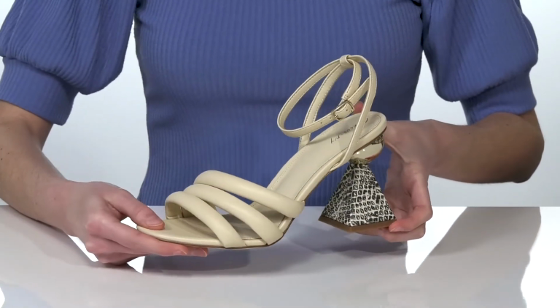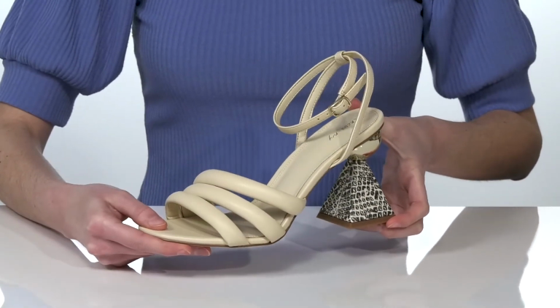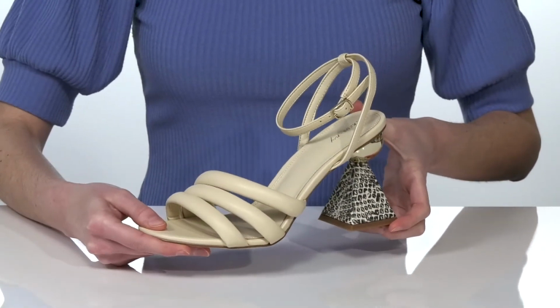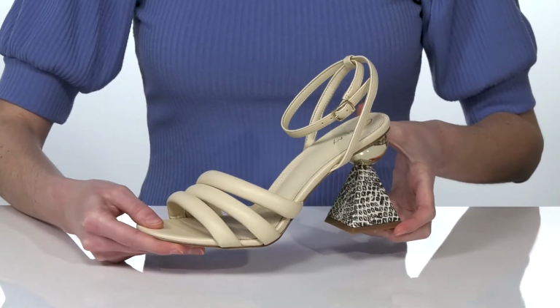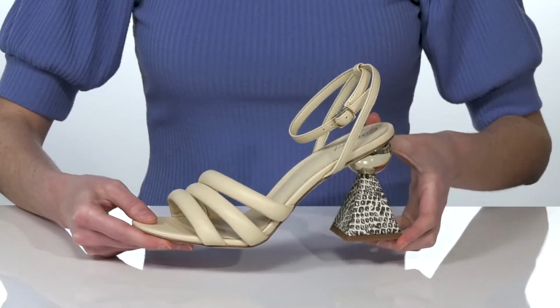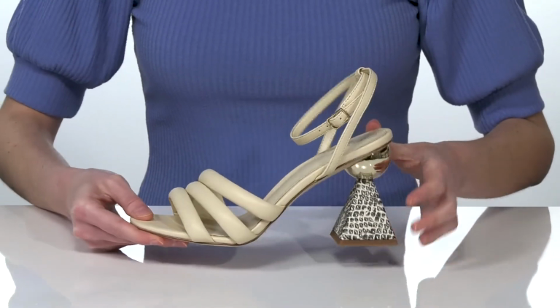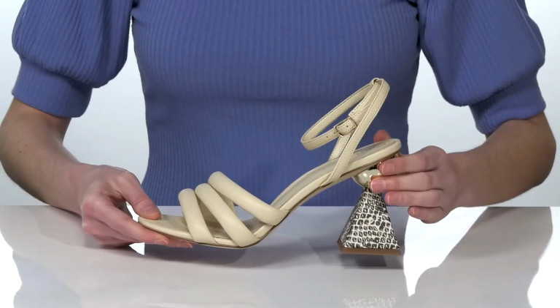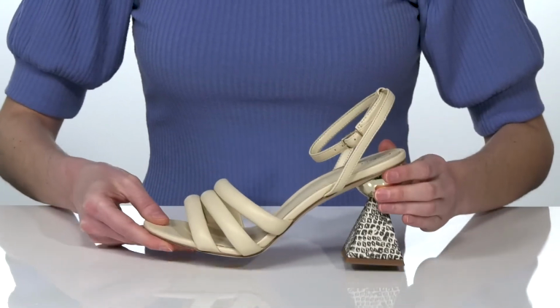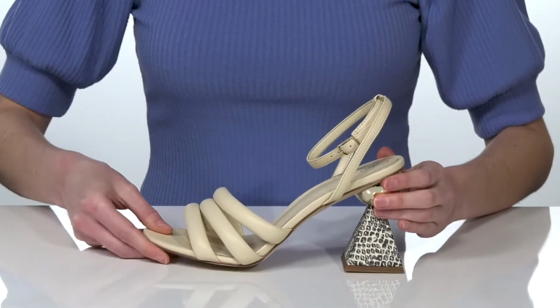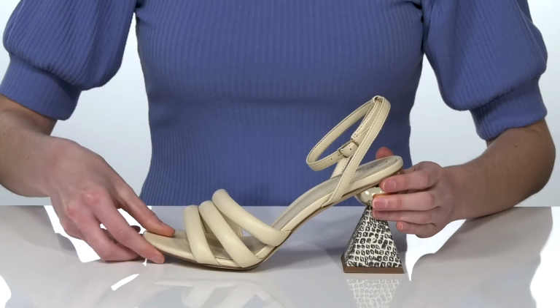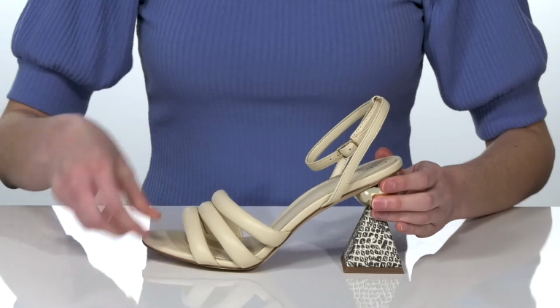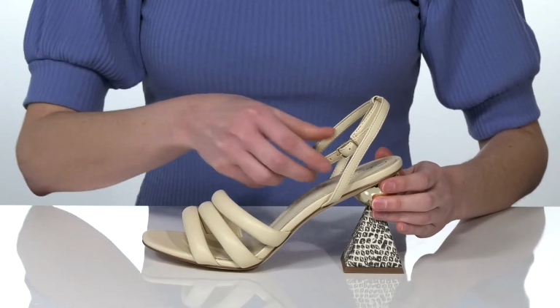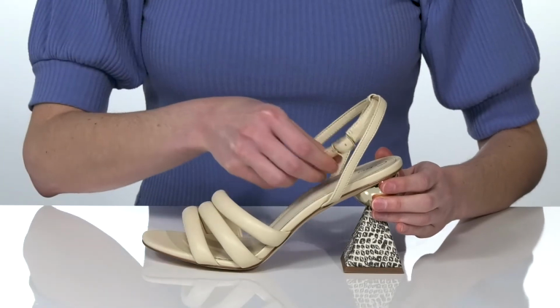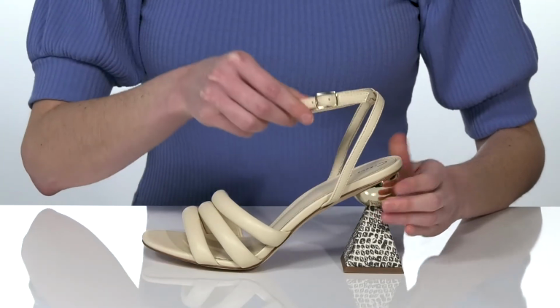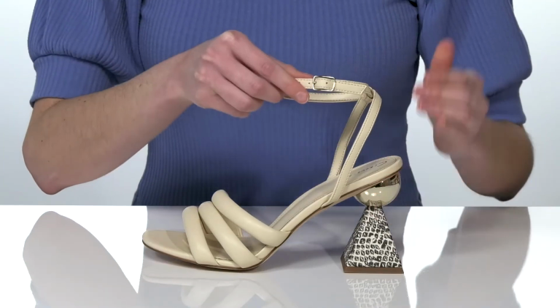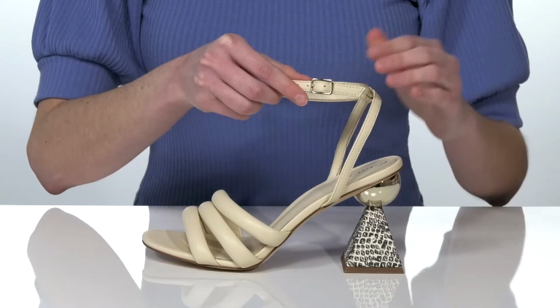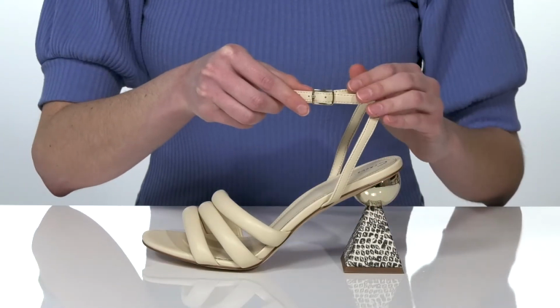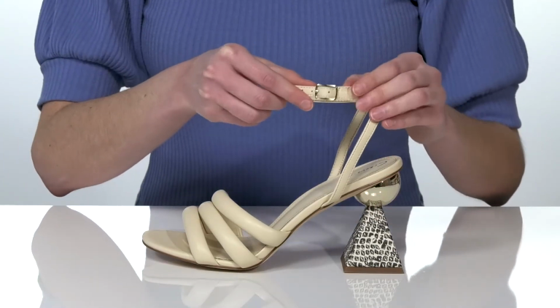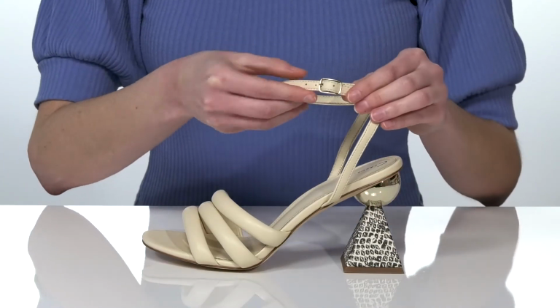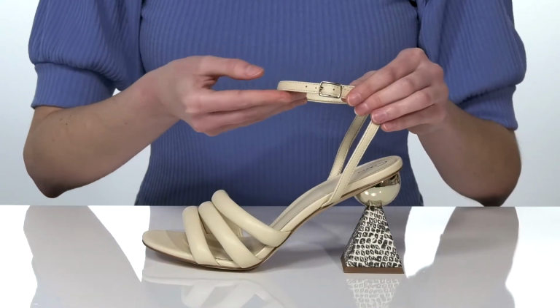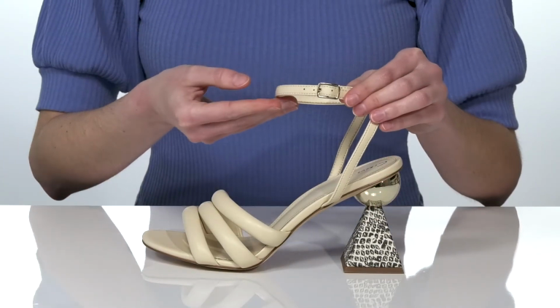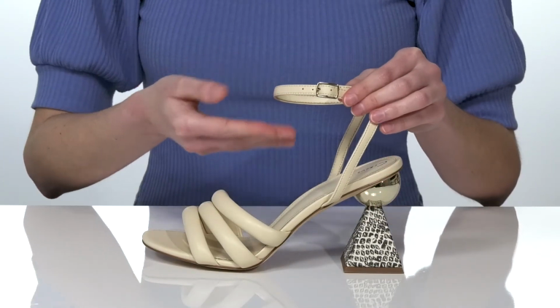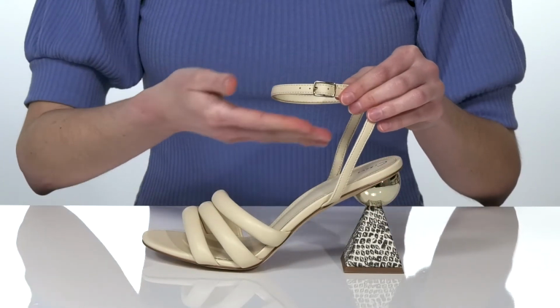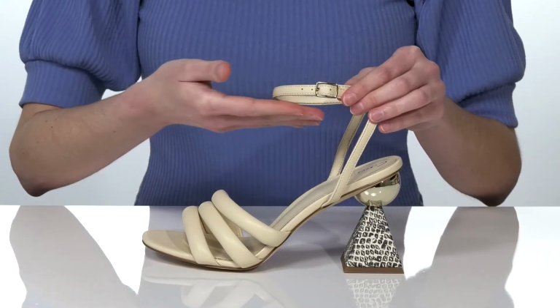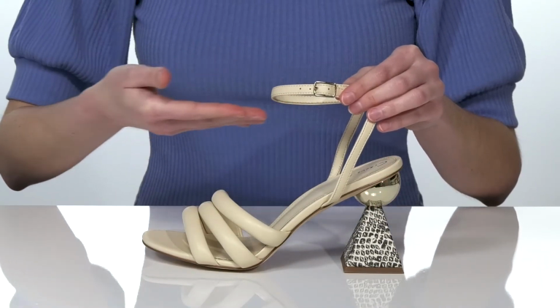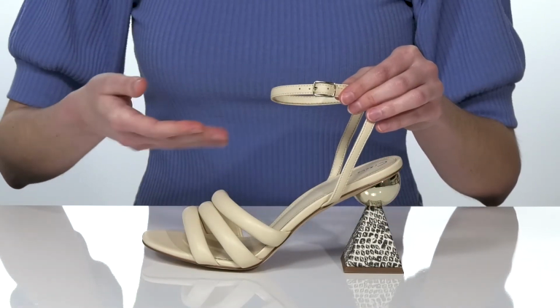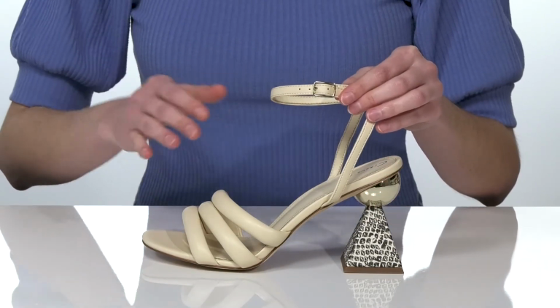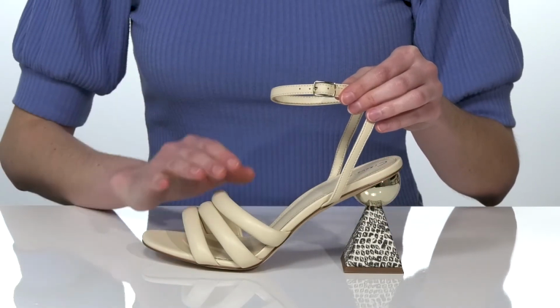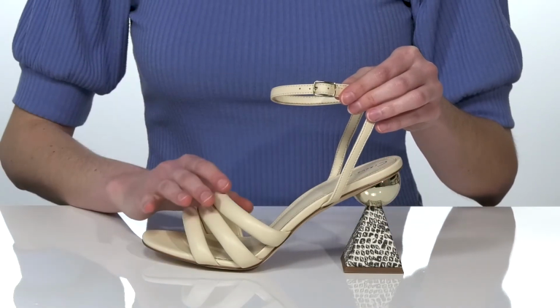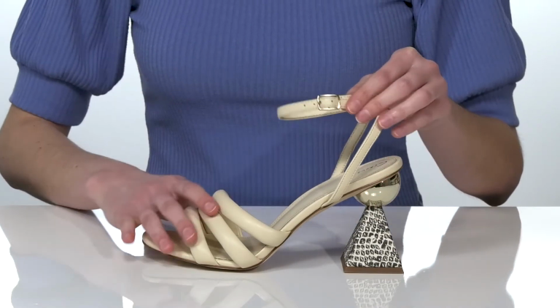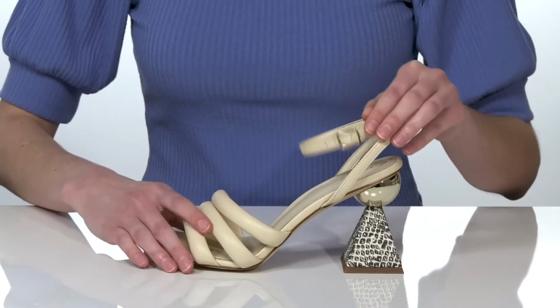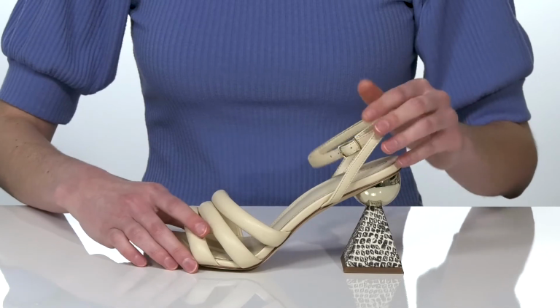They have a strappy faux leather upper with an adjustable buckle on the halo strap that will look very flattering on the foot.